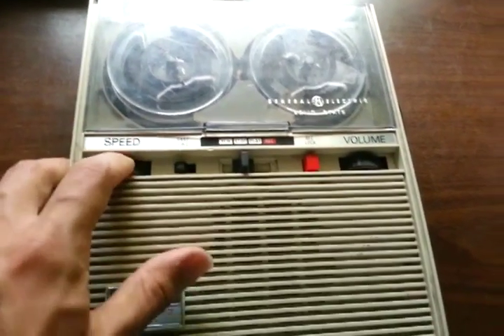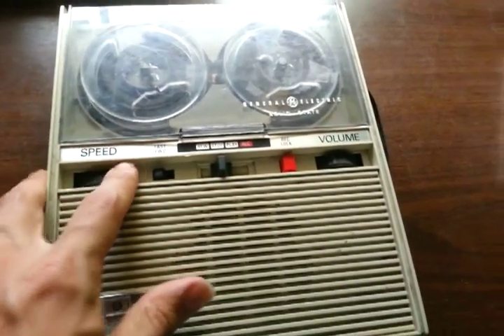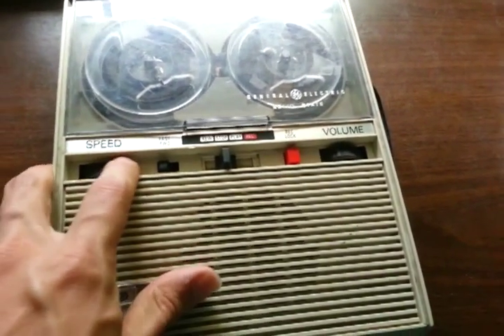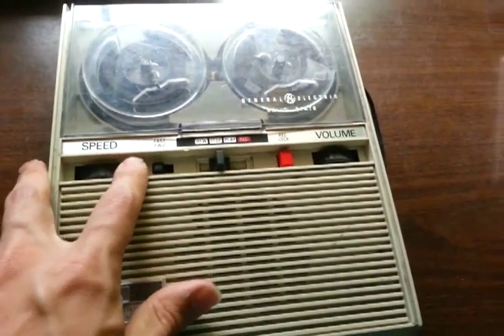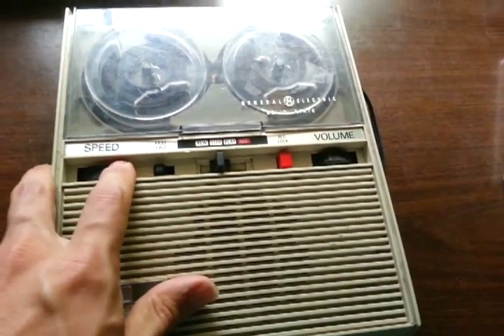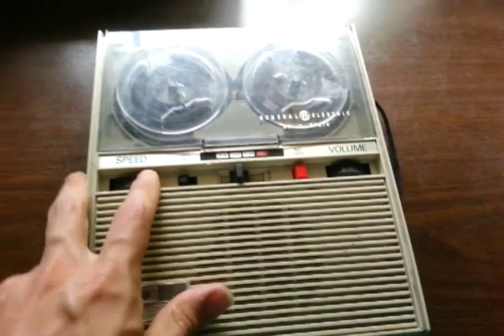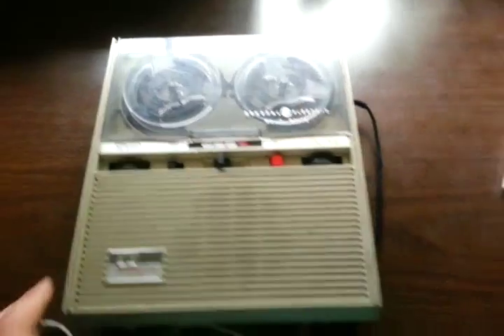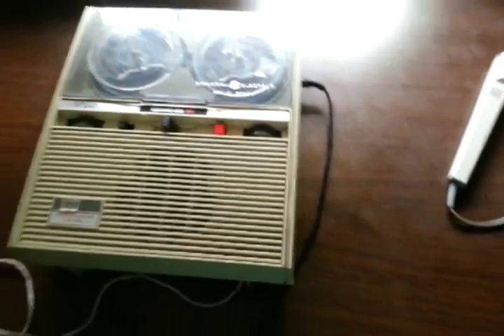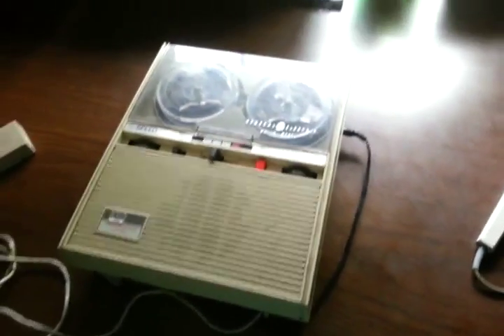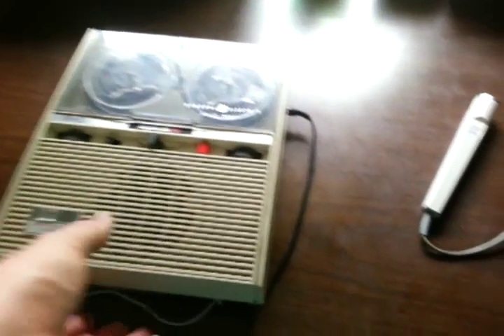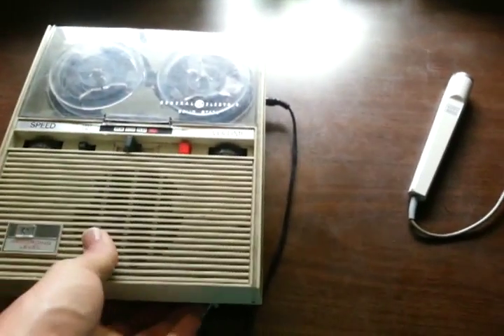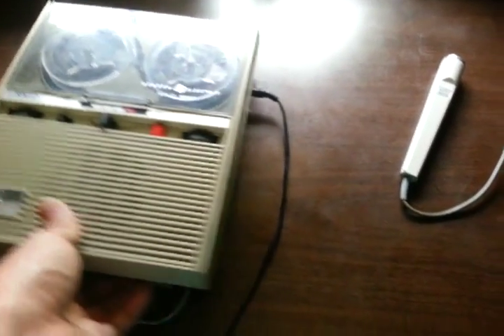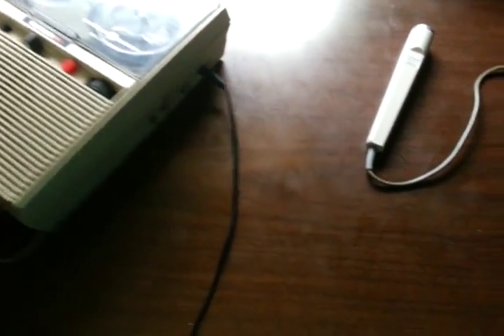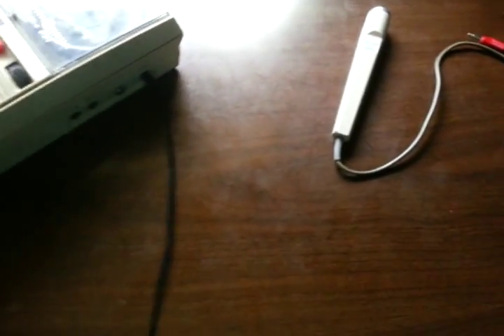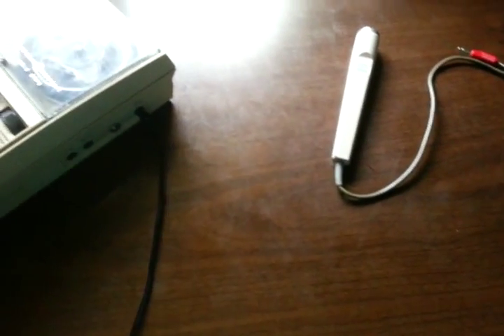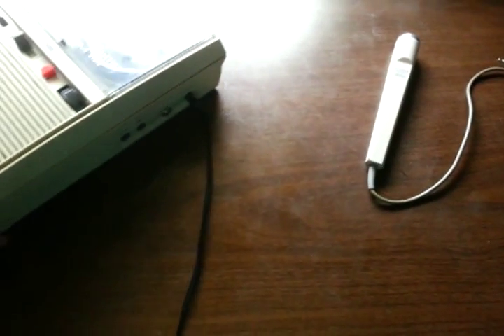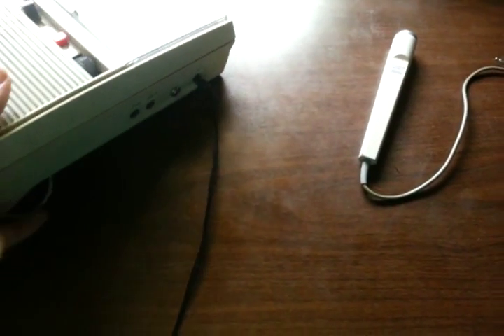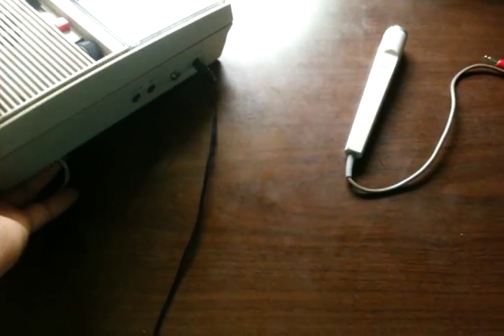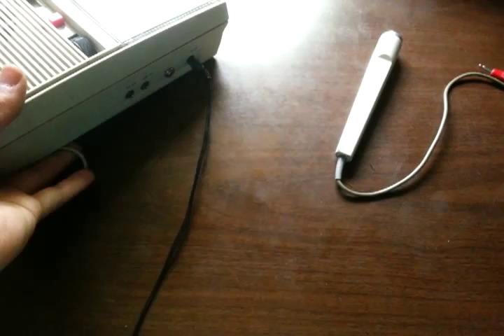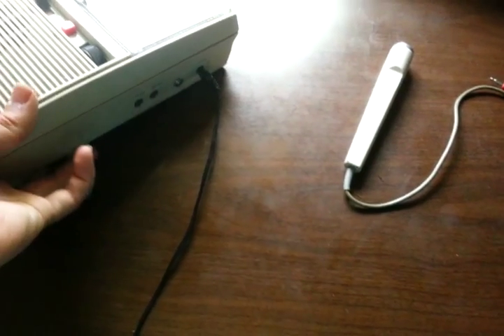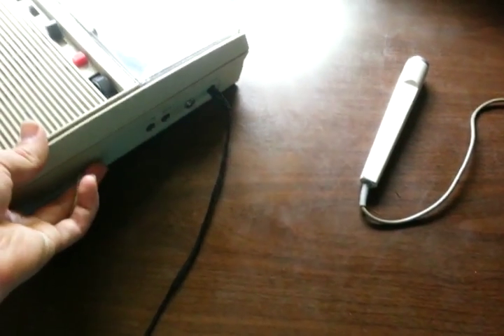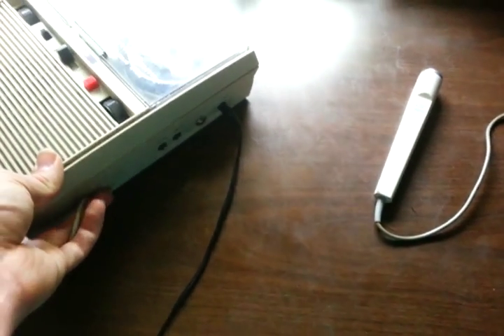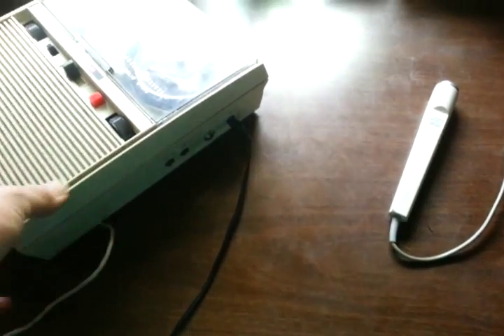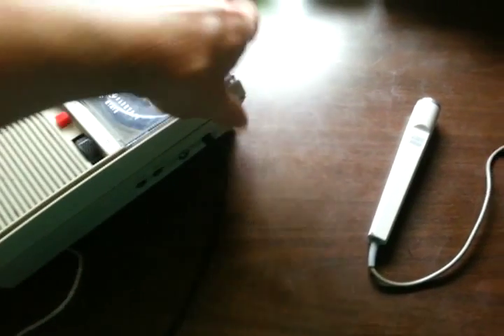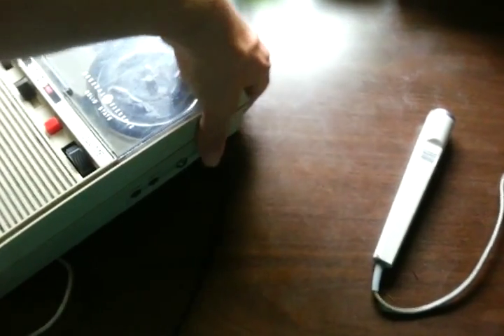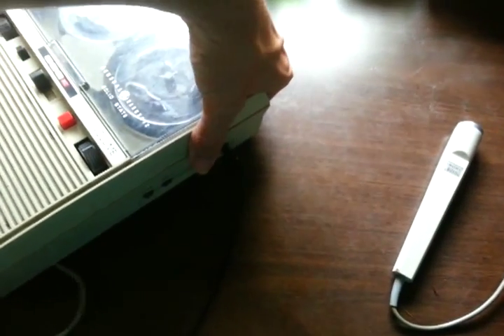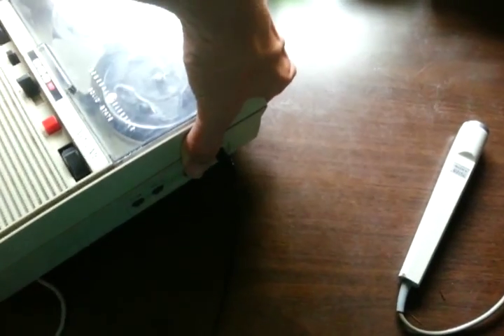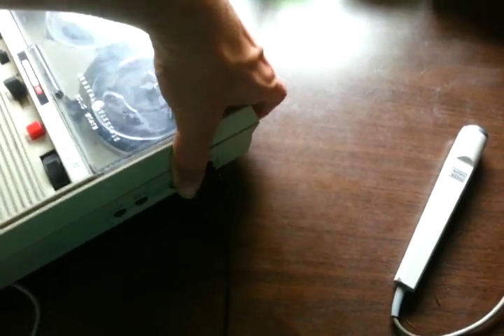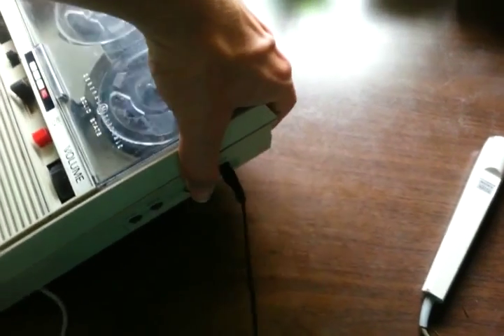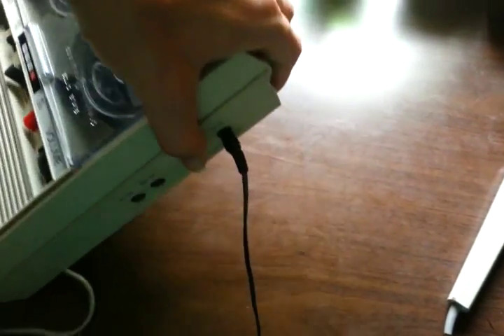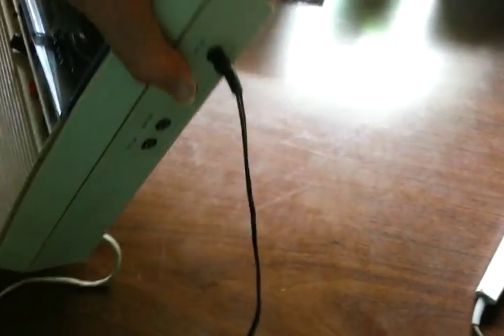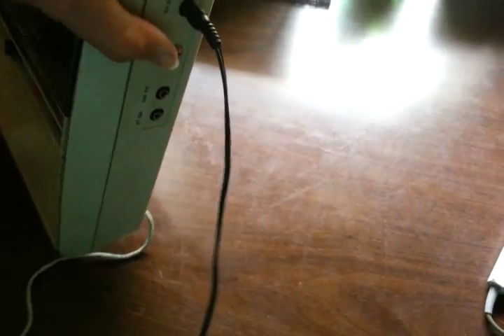Anyway, I may have had the level a little bit high when I recorded that, so it didn't come out perhaps as good as it could have been, but still, there's an example of what it sounded like.